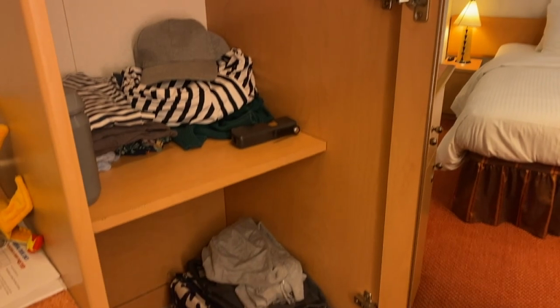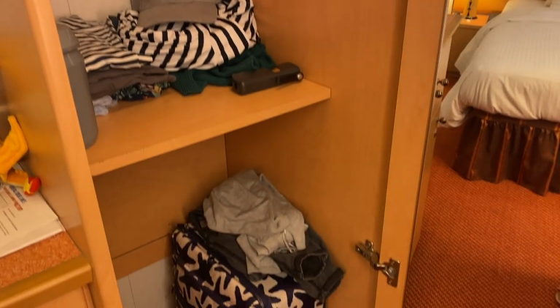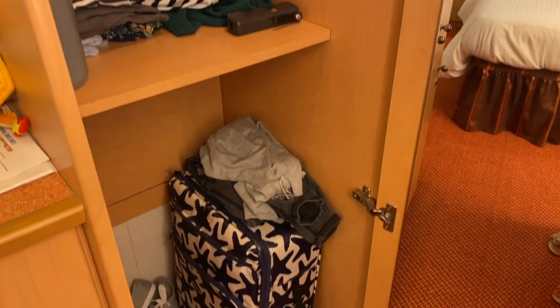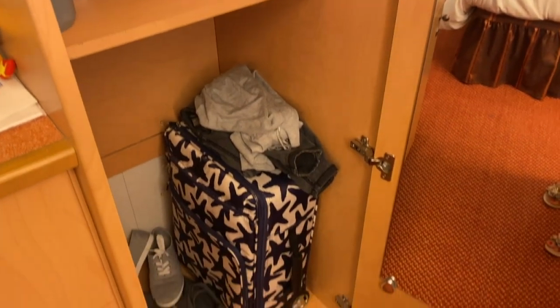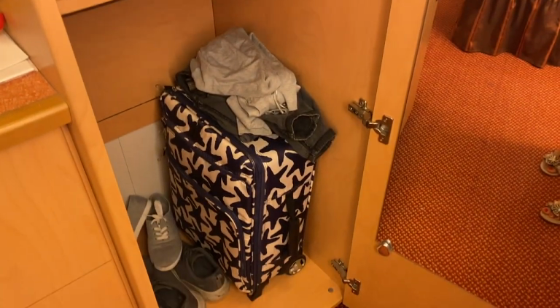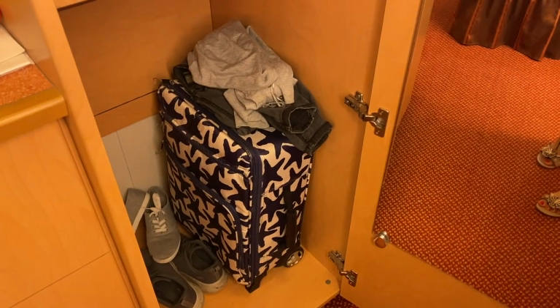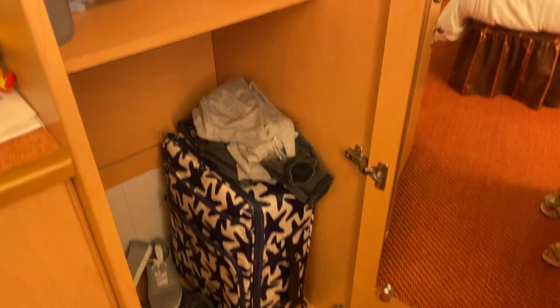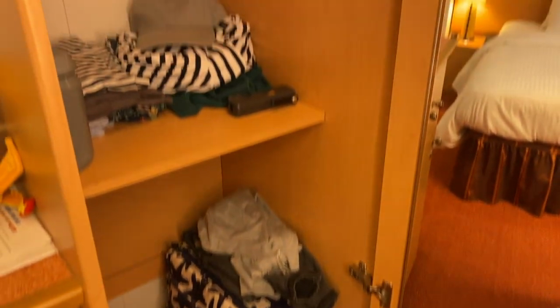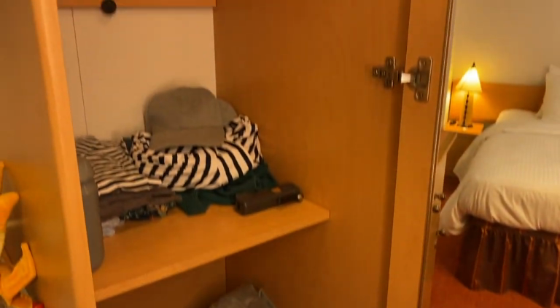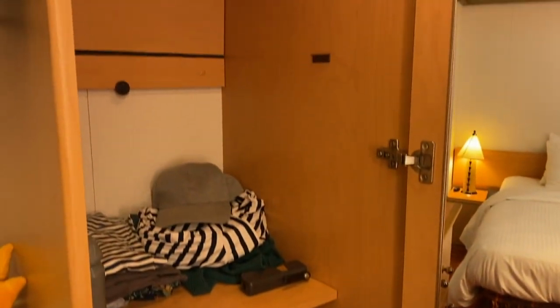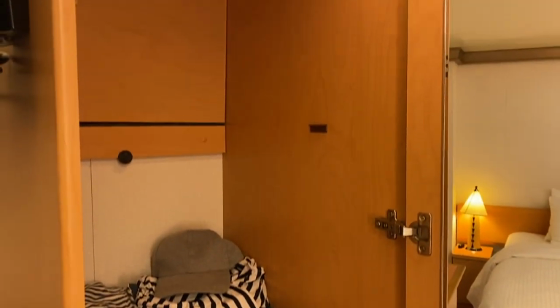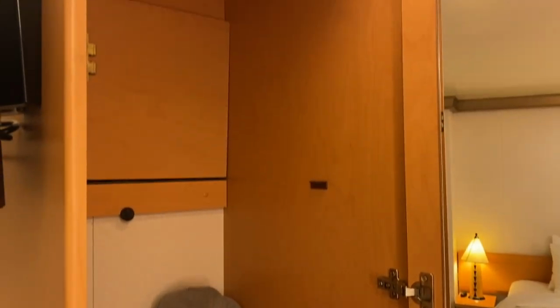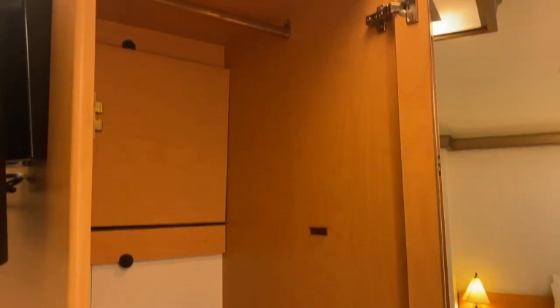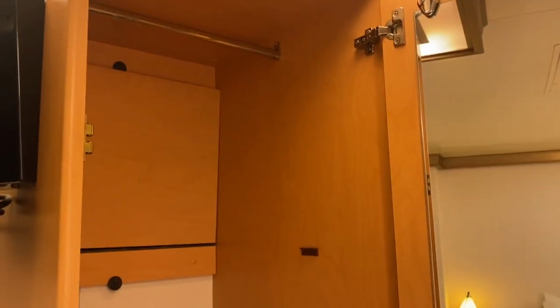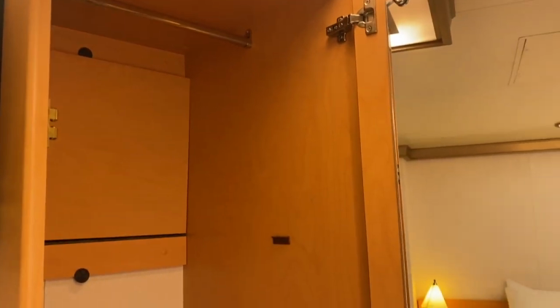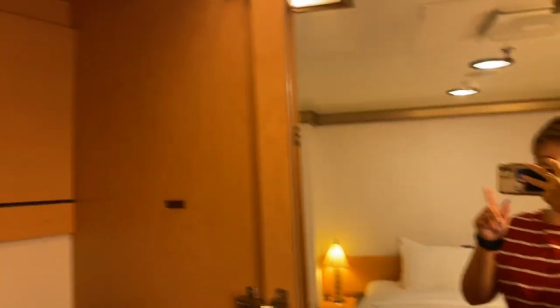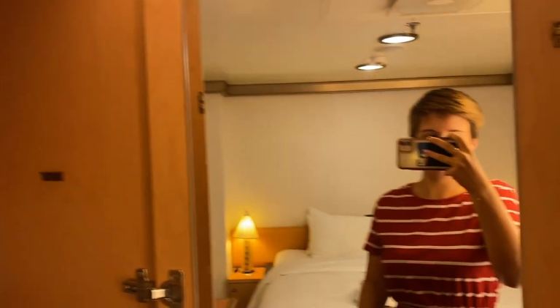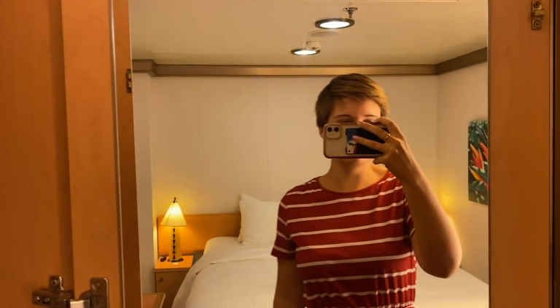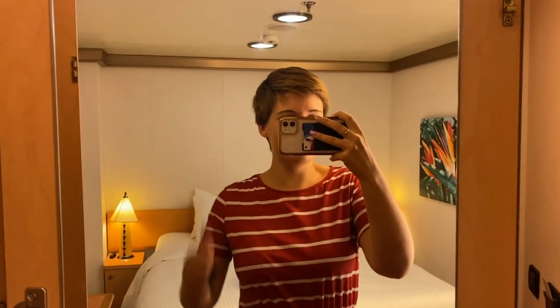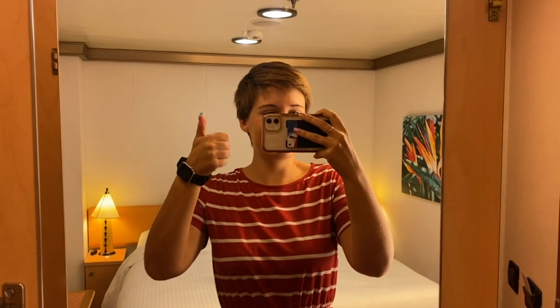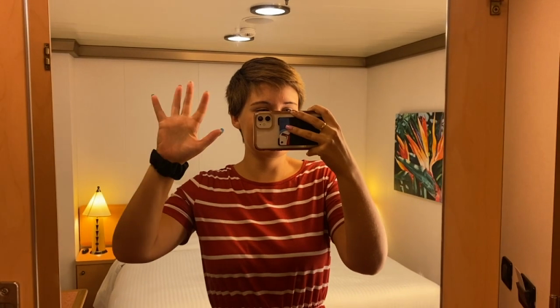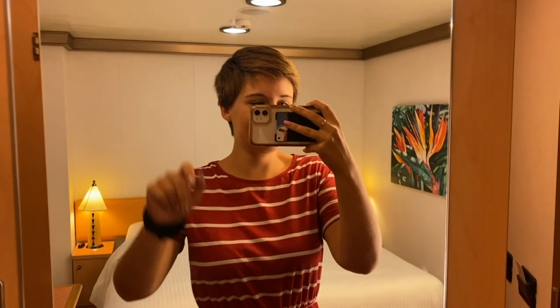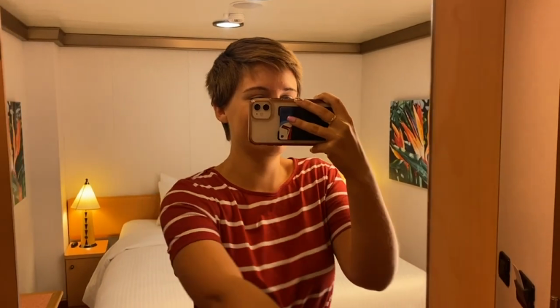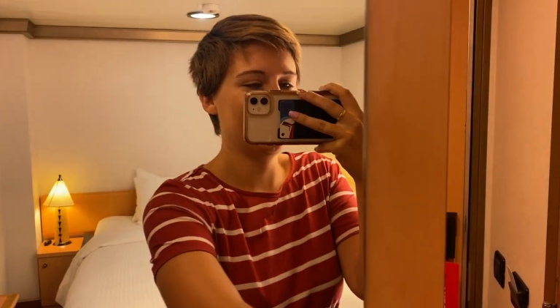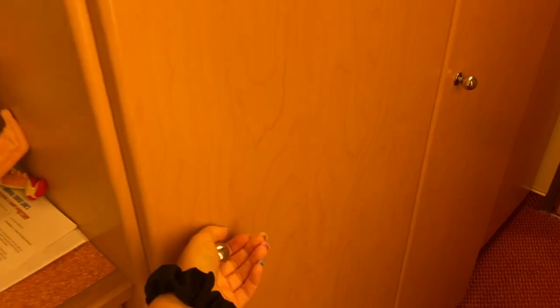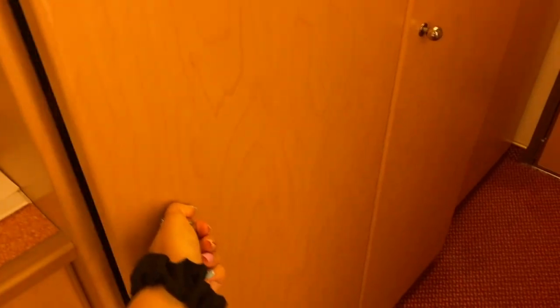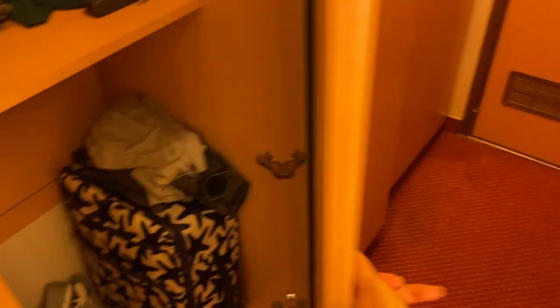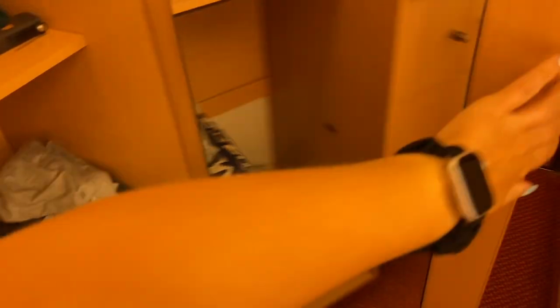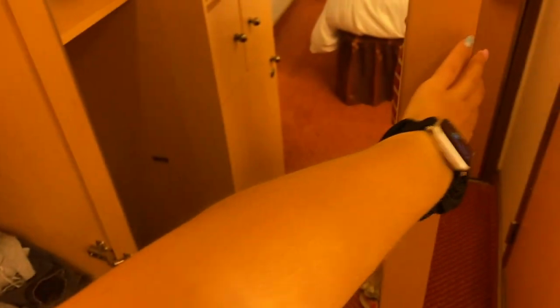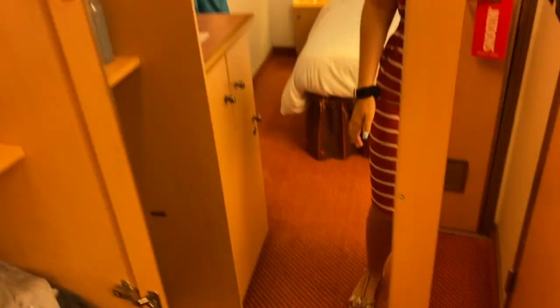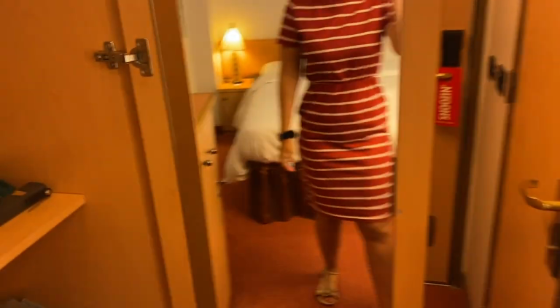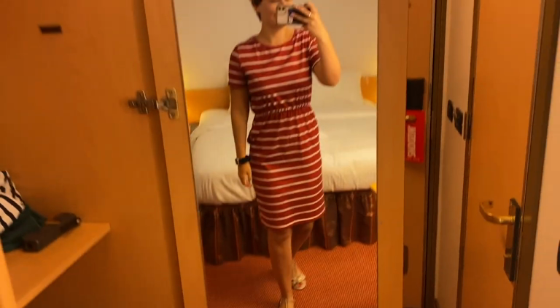When we unpacked we put our suitcases at the bottom of the wardrobe. There was space to put them under the bed and I do that on a lot of cruises, but I like to put dirty clothes straight into my suitcase when I've worn them, and having it in the bottom of the wardrobe means I can put things away straight away.